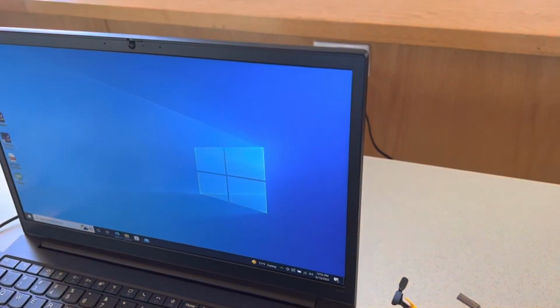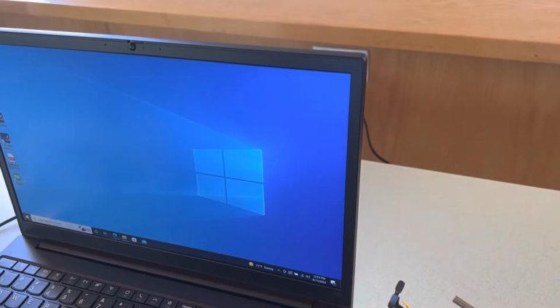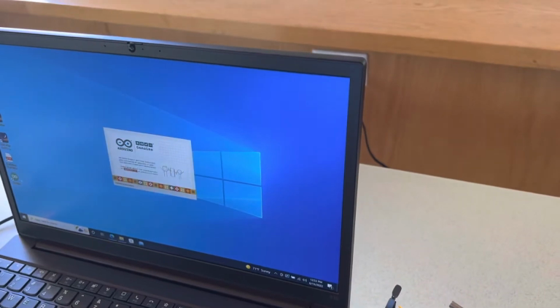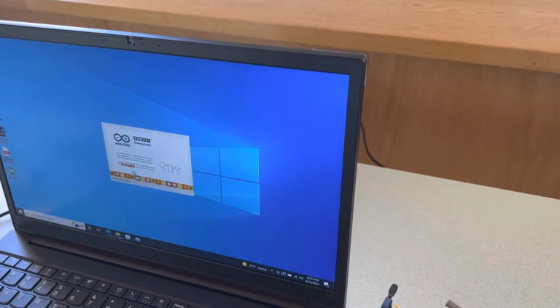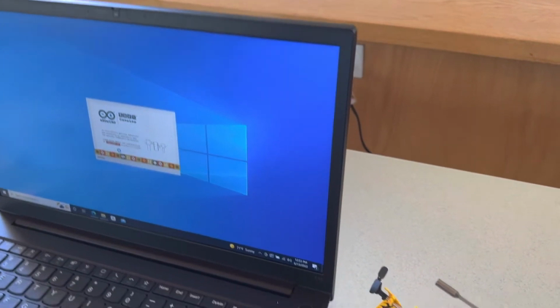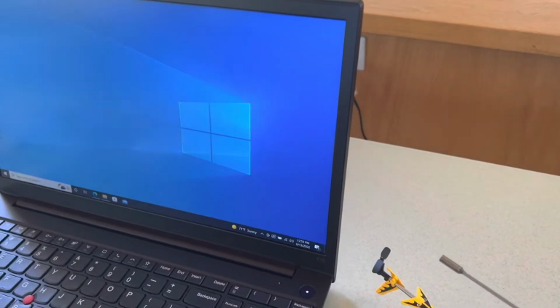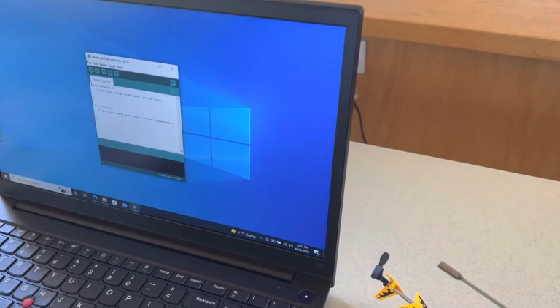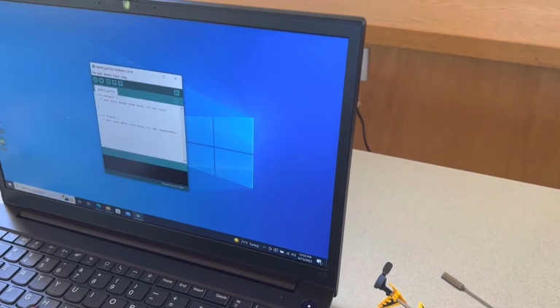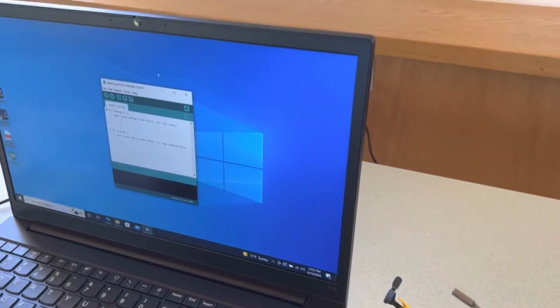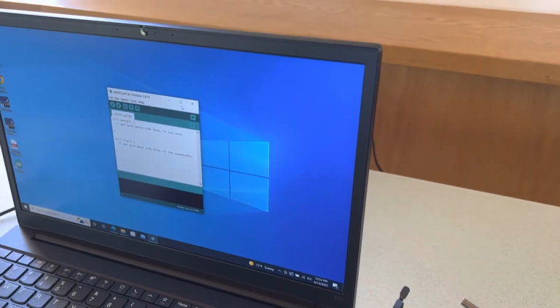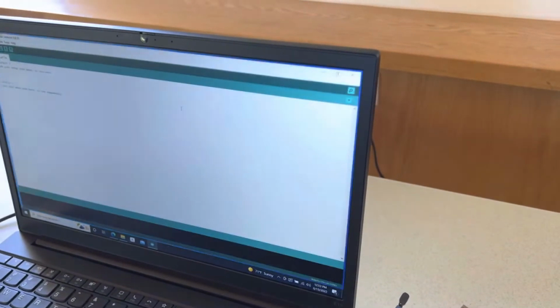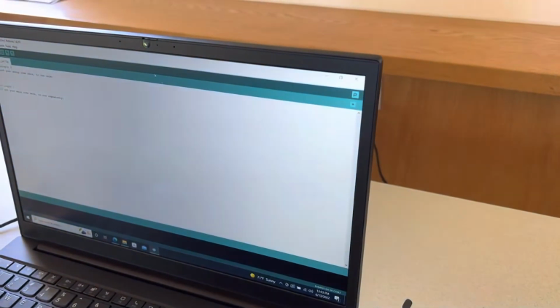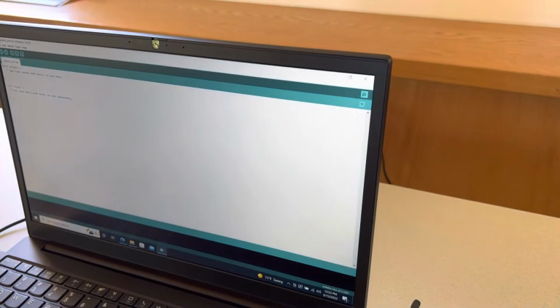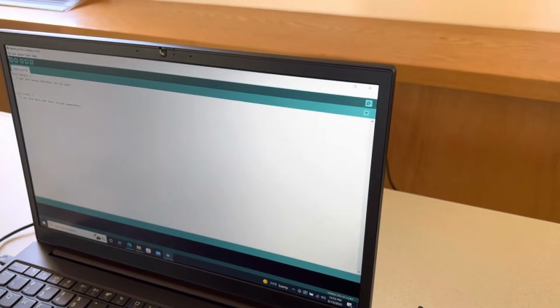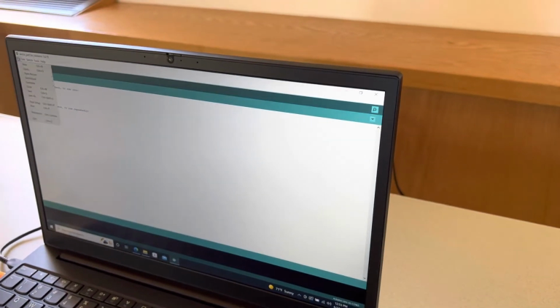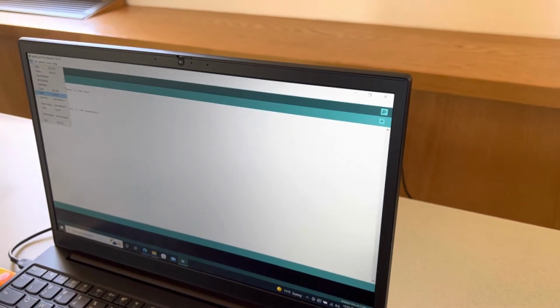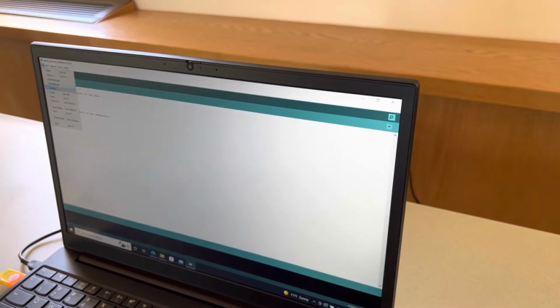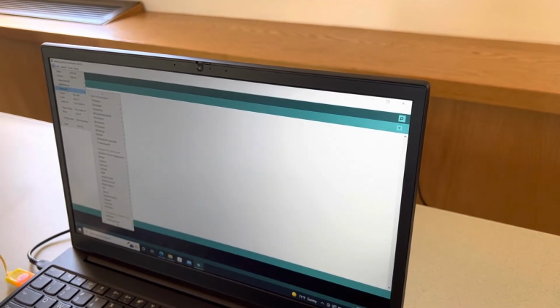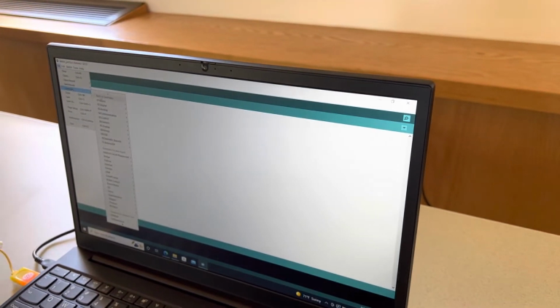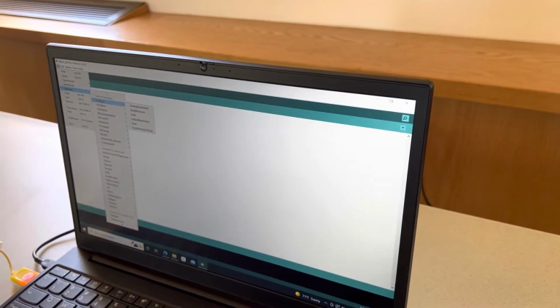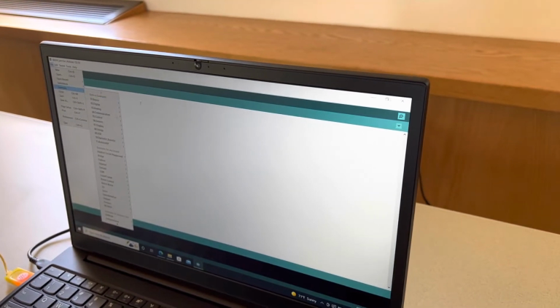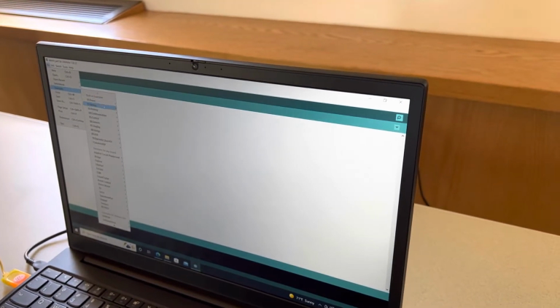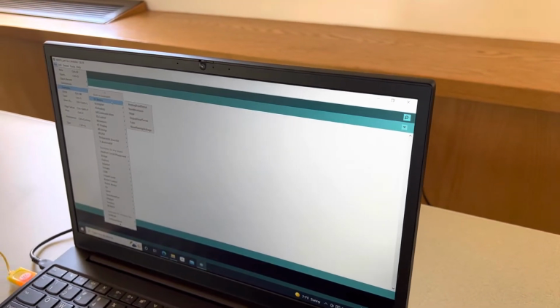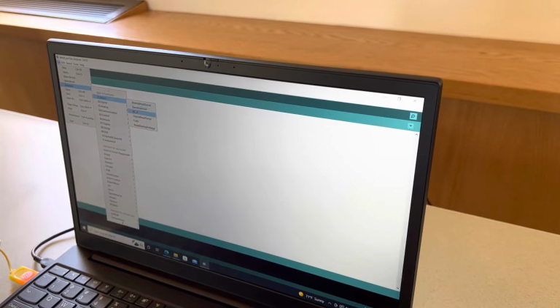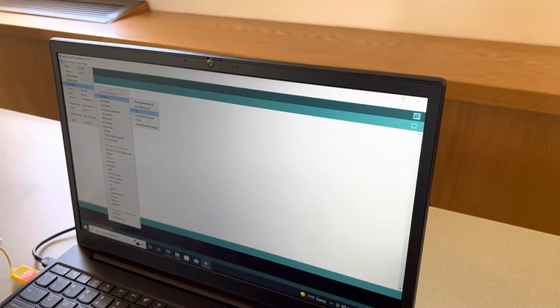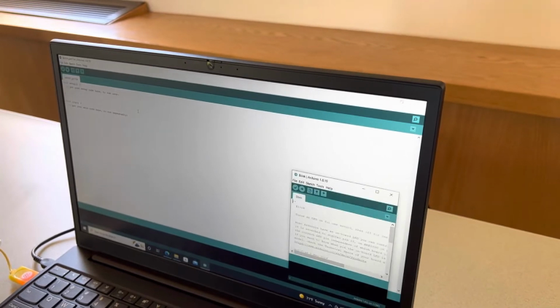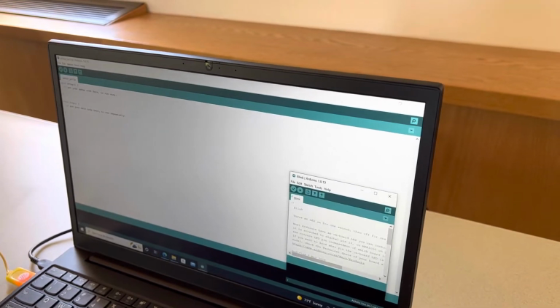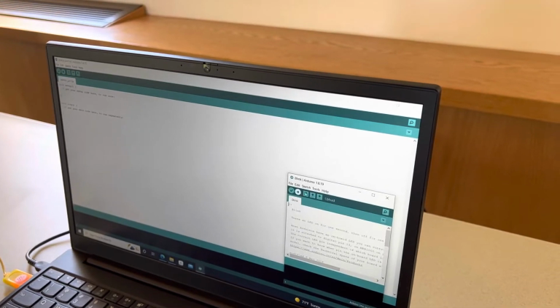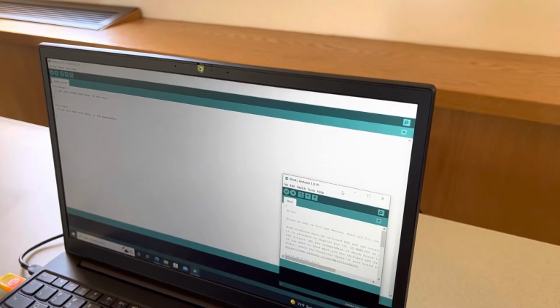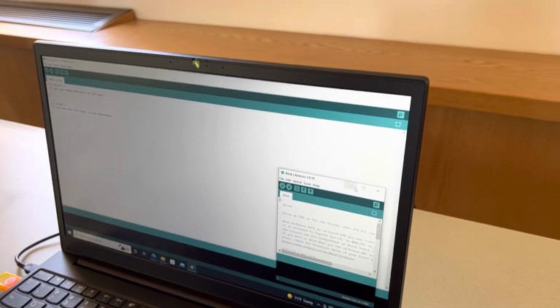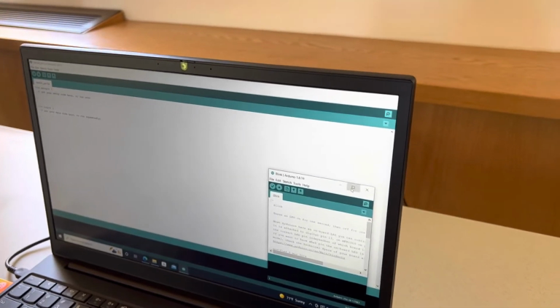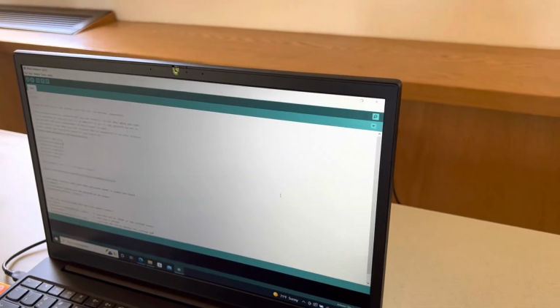Go to the Arduino software and use one of the examples — just use the simple basic blinking activity — then upload.